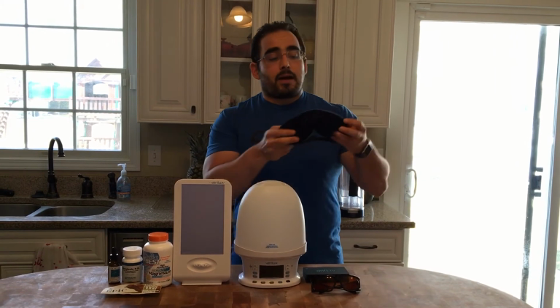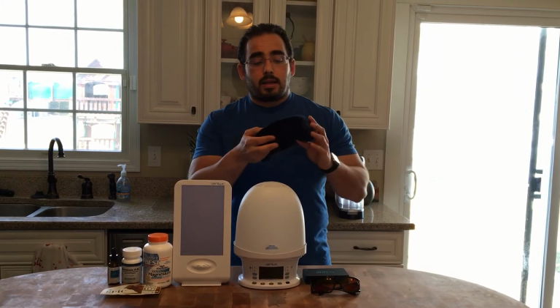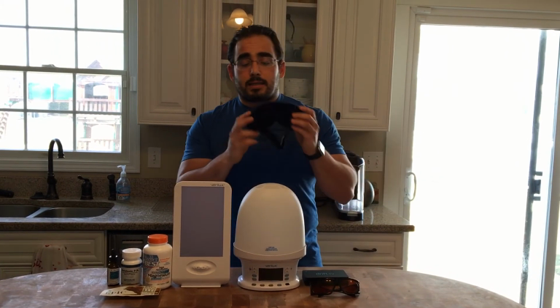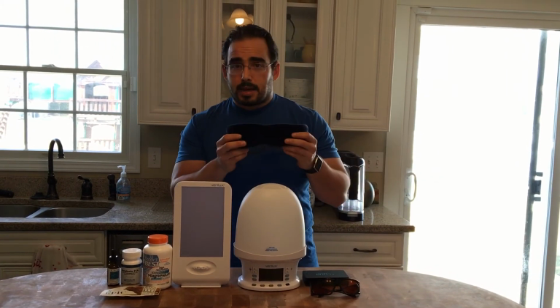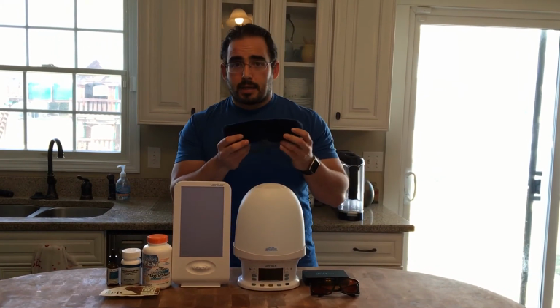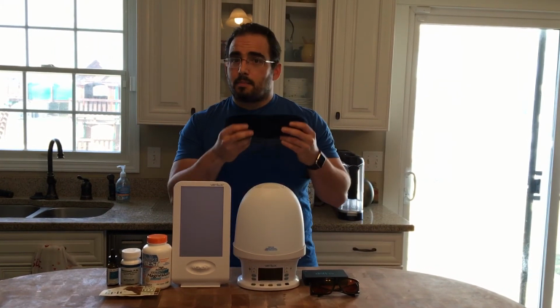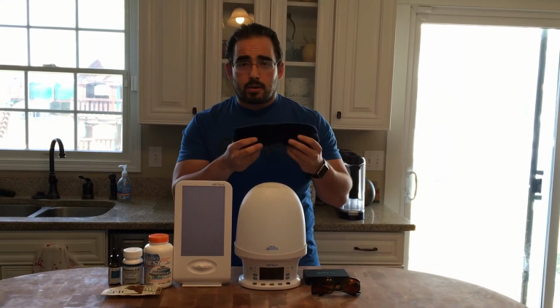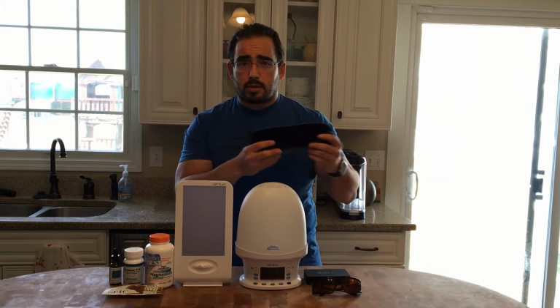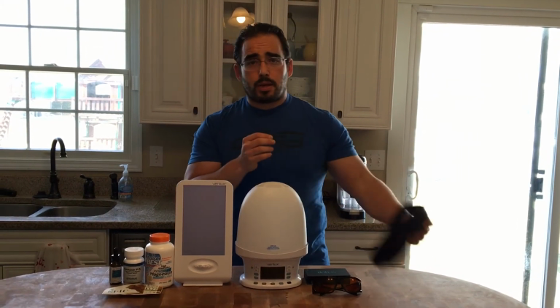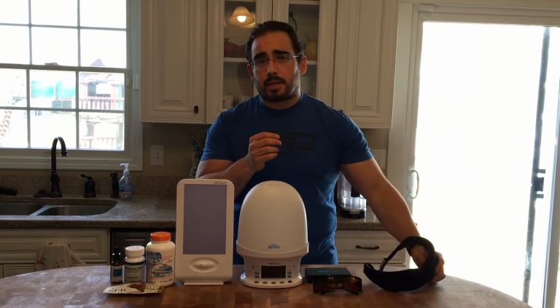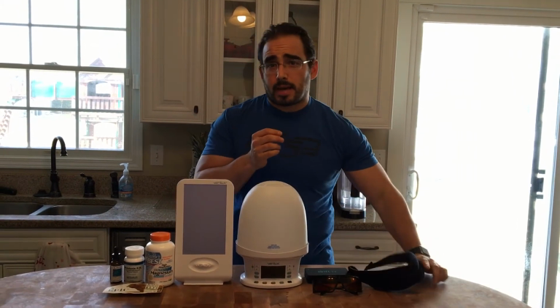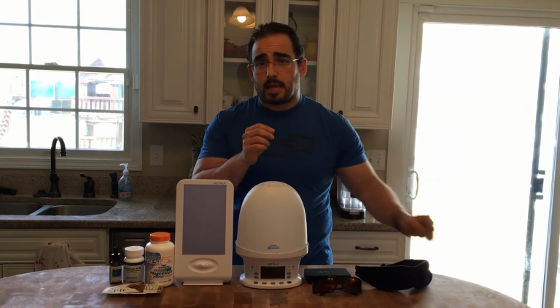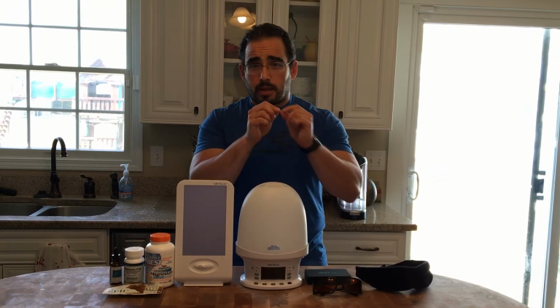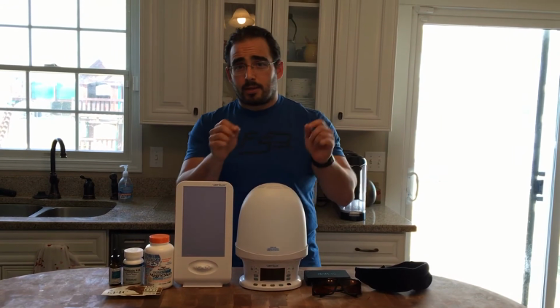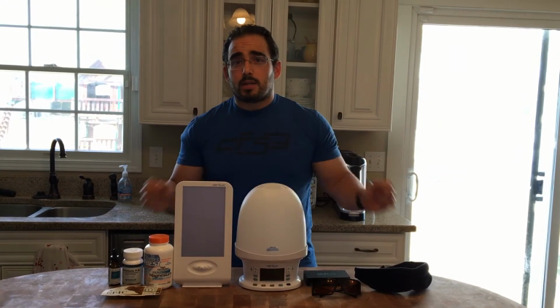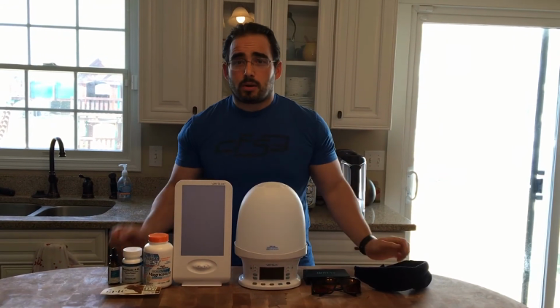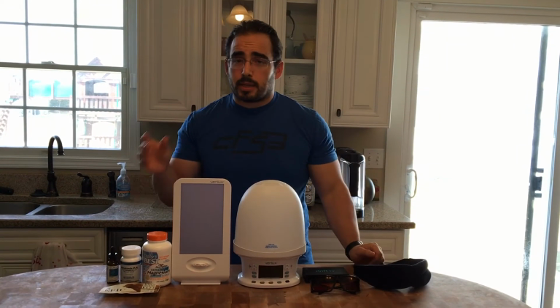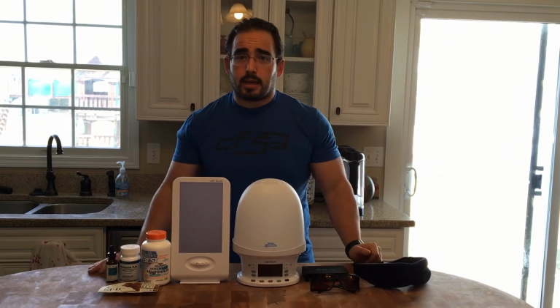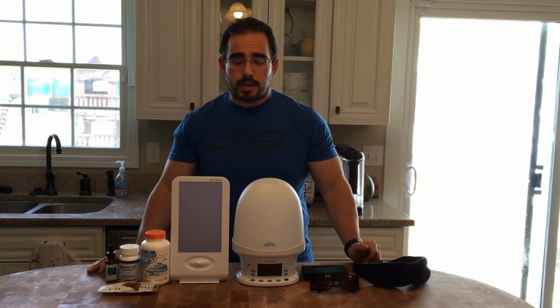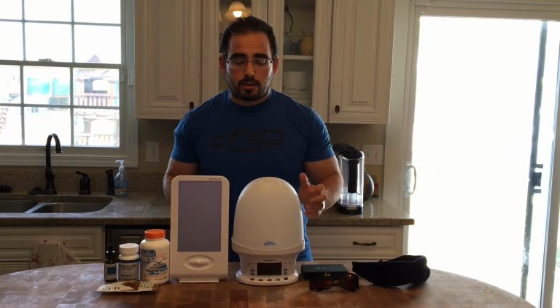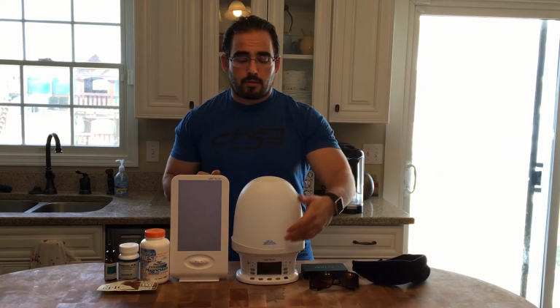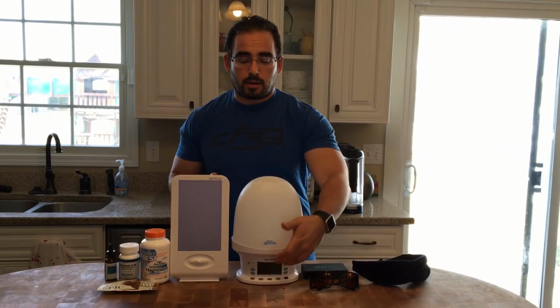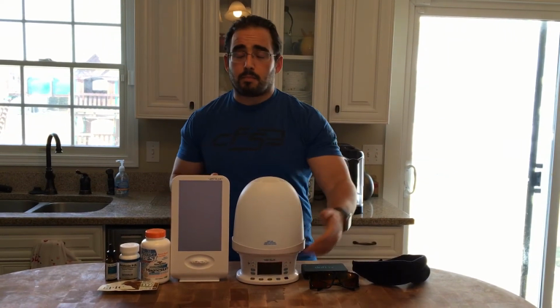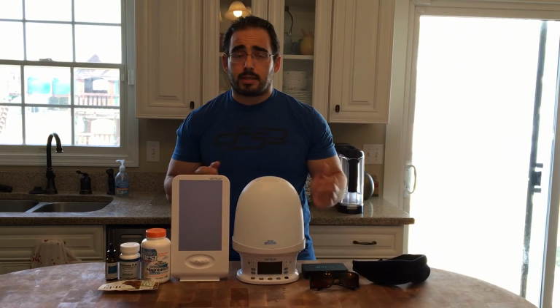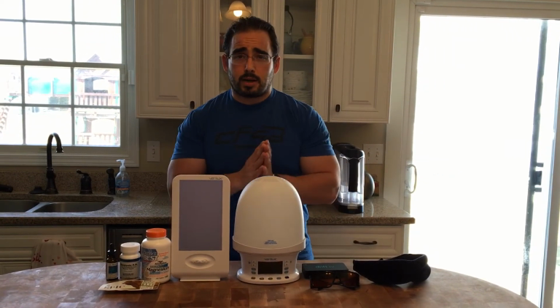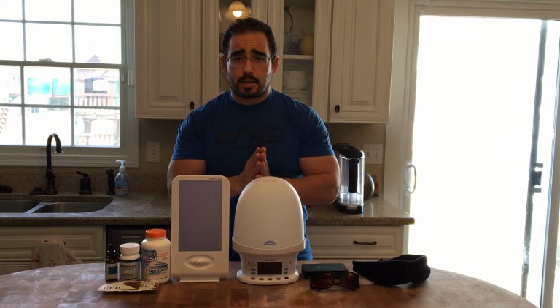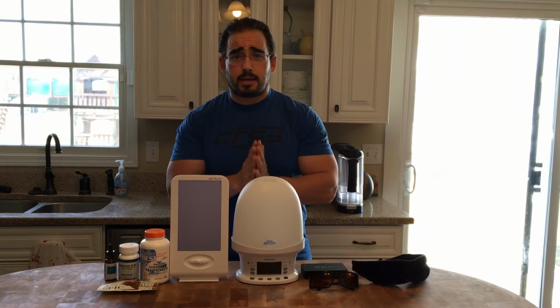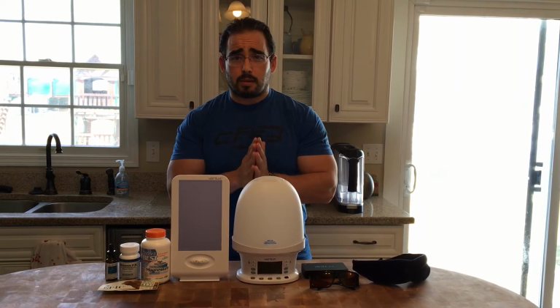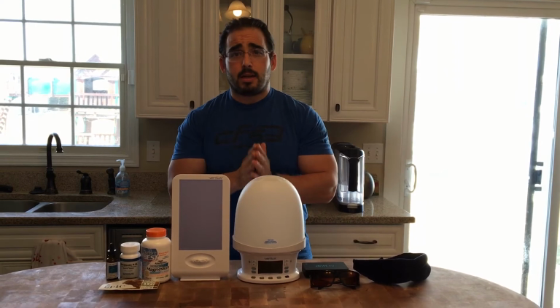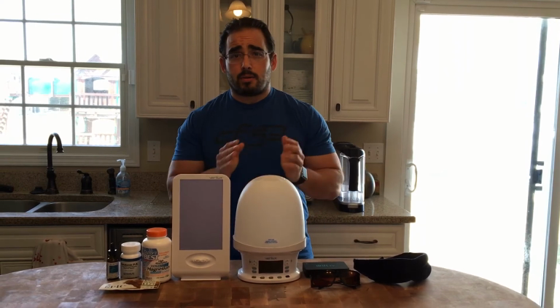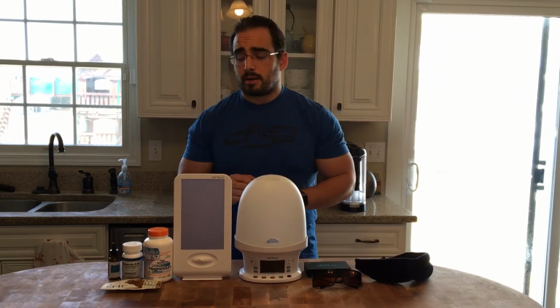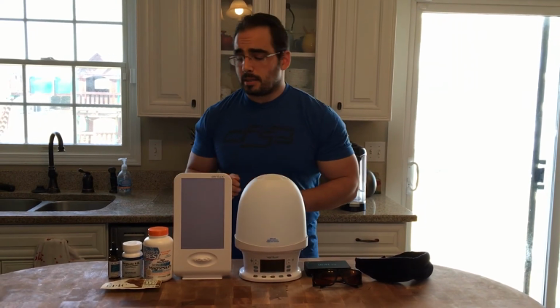Having a sleep mask at night, blackout curtains, putting a piece of masking tape over that smoke alarm blinking light, or making sure that you don't have an alarm blue light right near your bedside can help a lot with getting a better night's sleep.